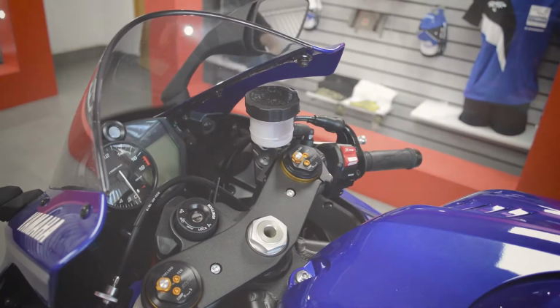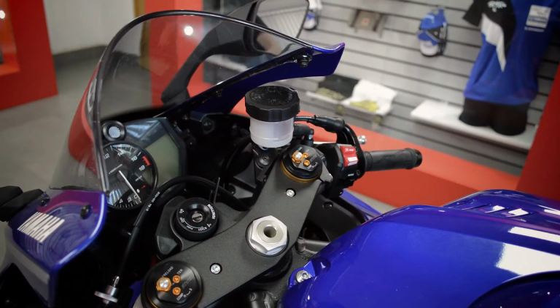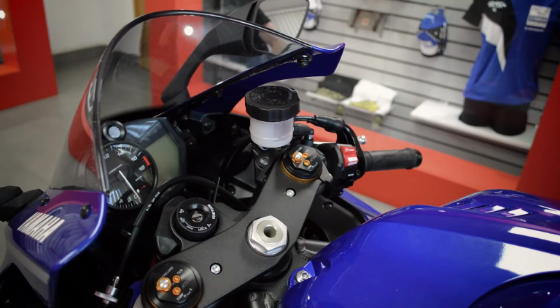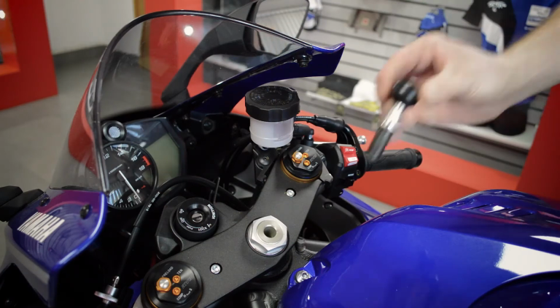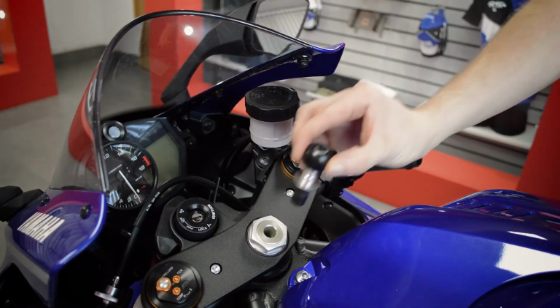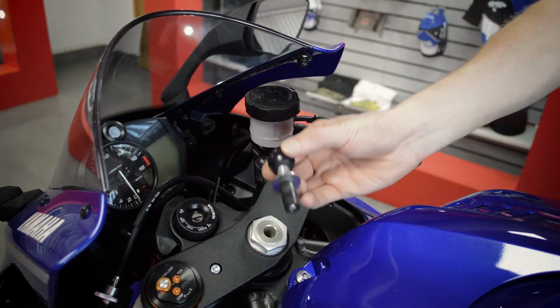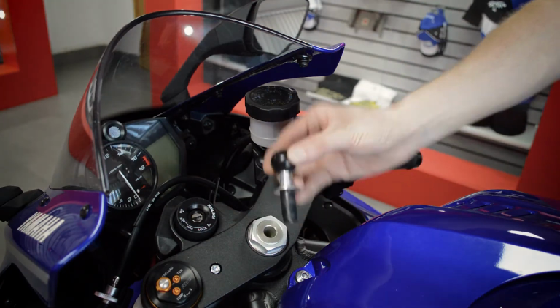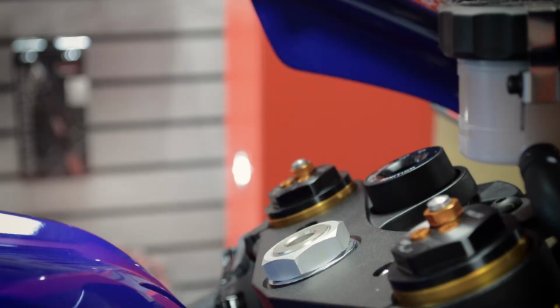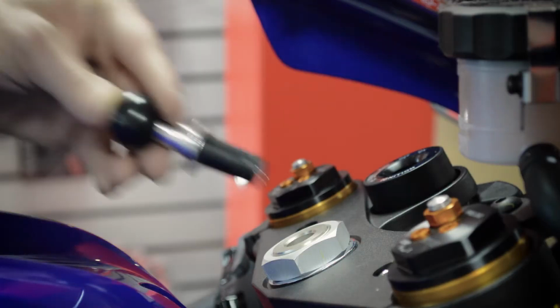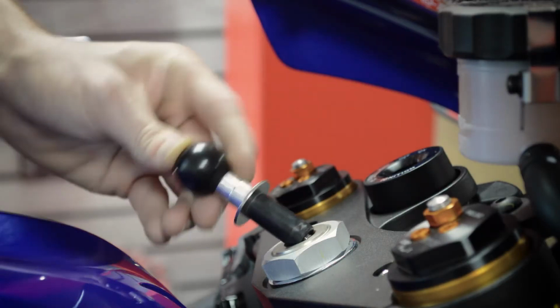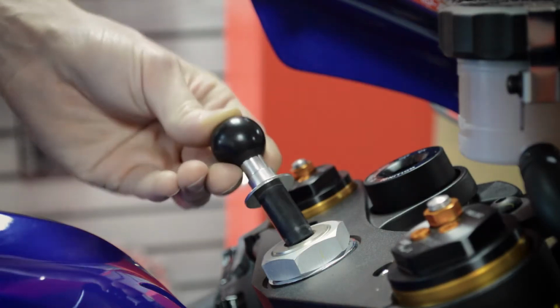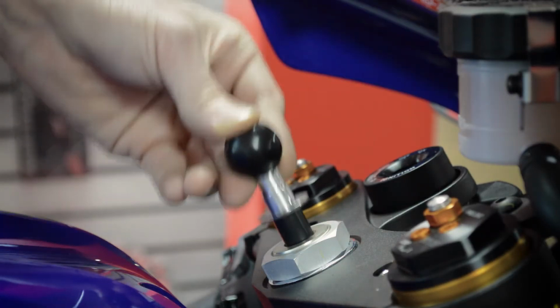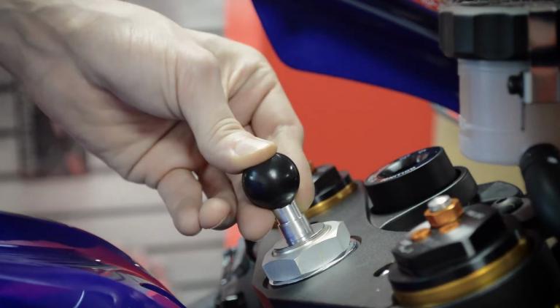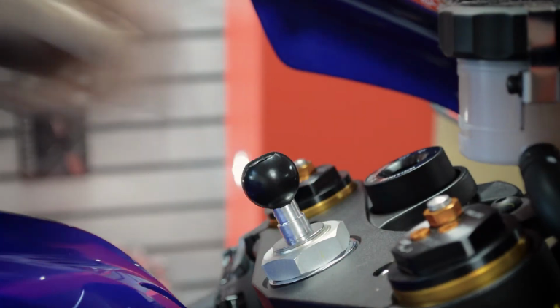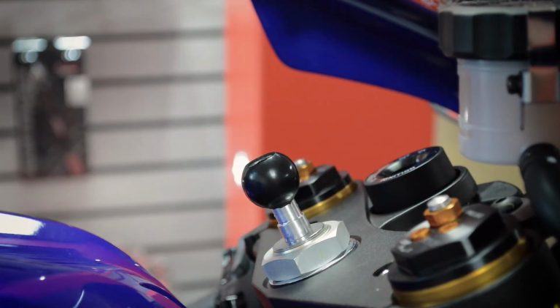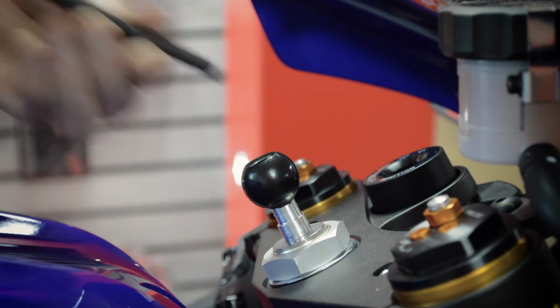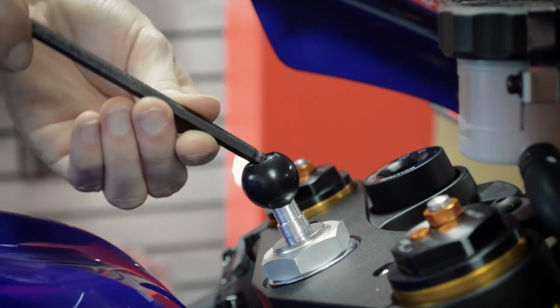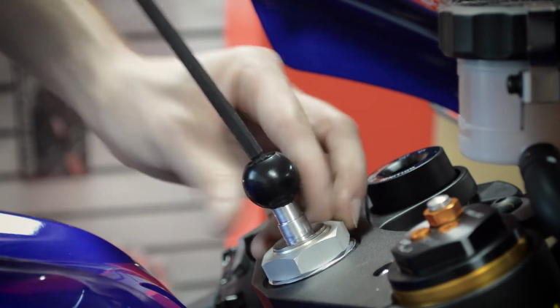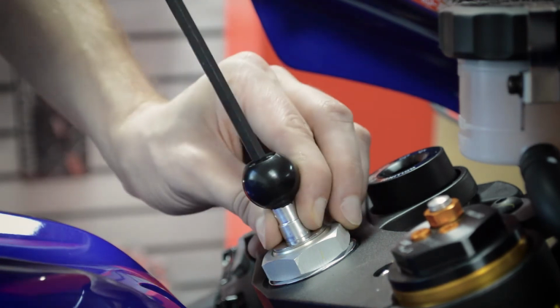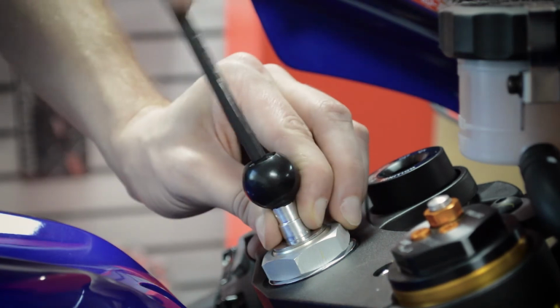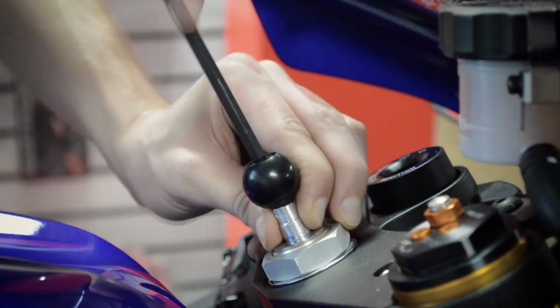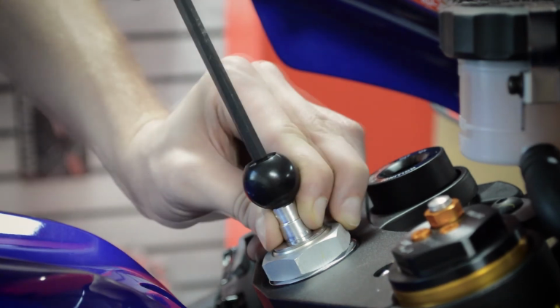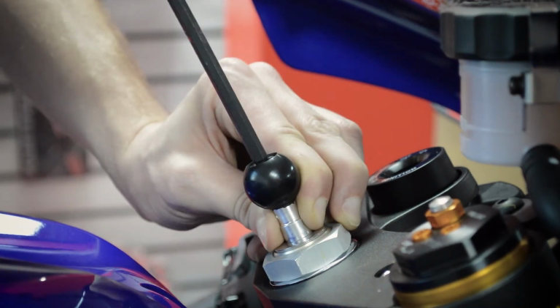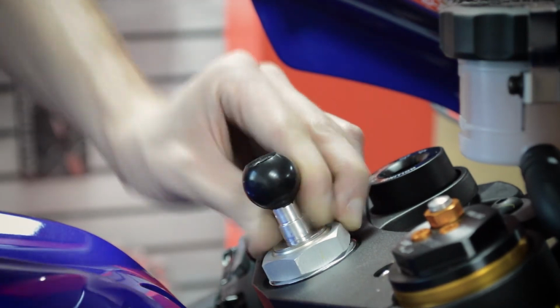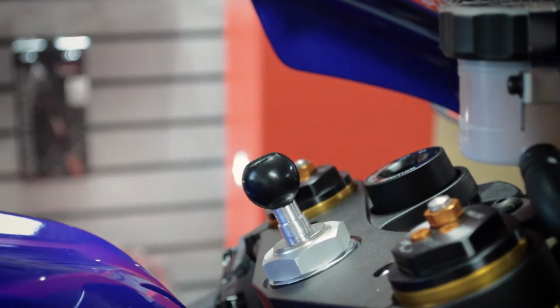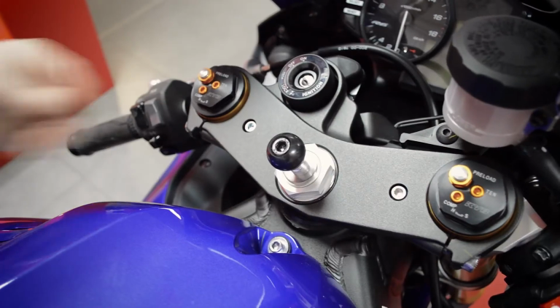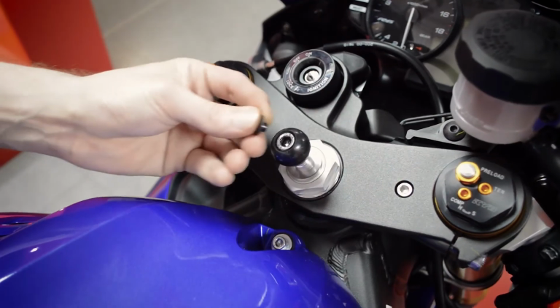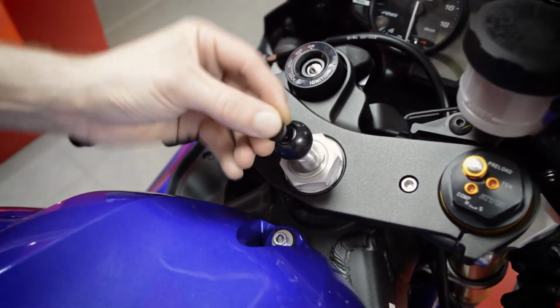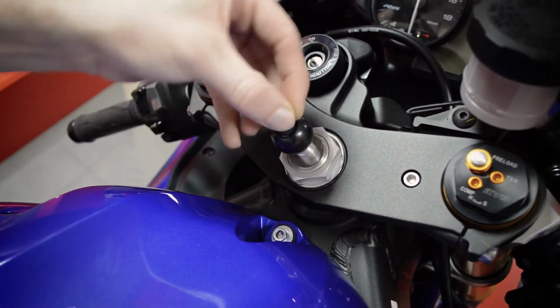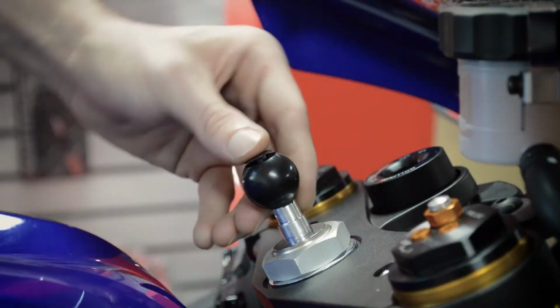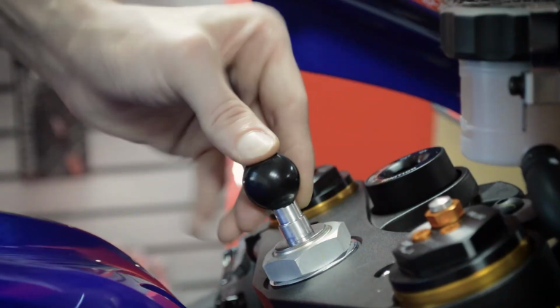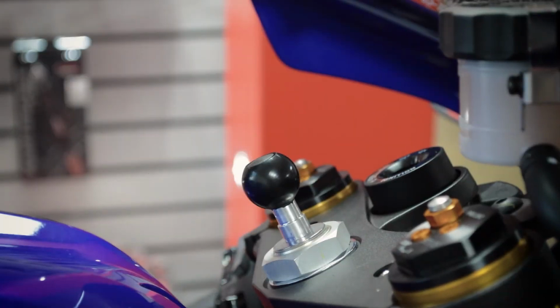To install, simply insert the mount into the exposed fork stem hole. Then you tighten the central bolt using an M6 hex key. Cover the exposed bolt with the included cap and you're good to go.